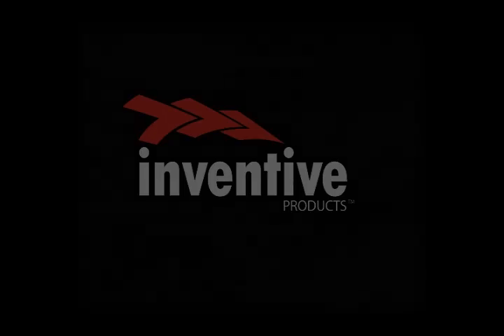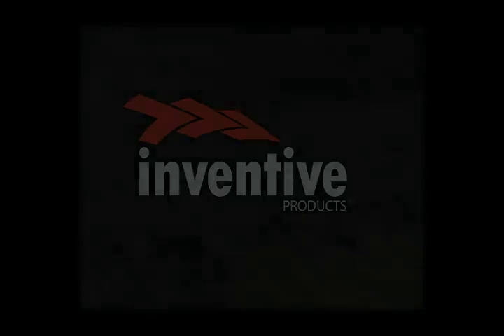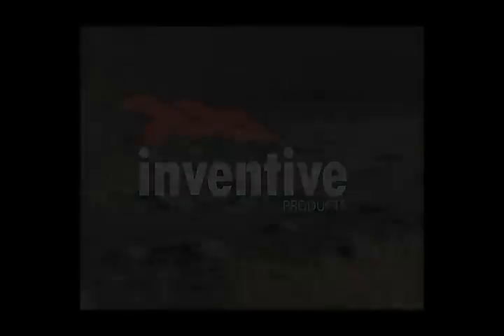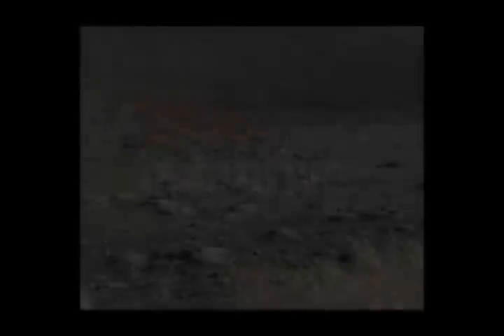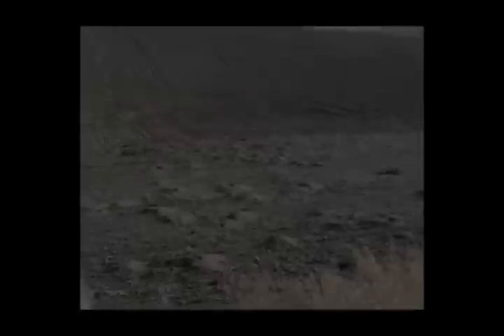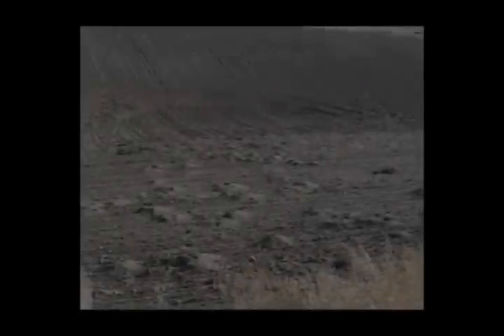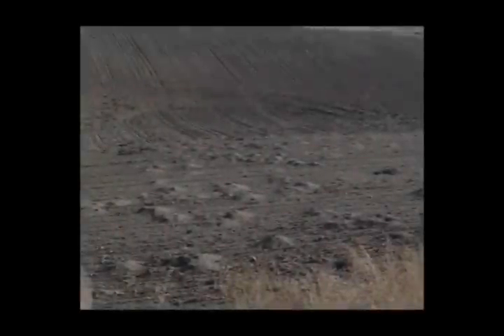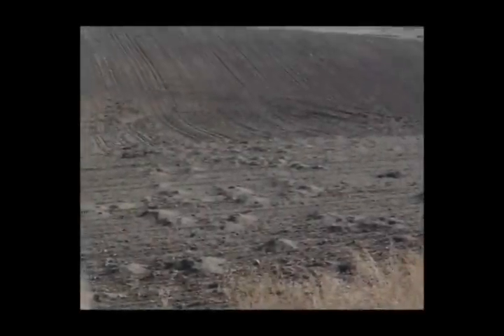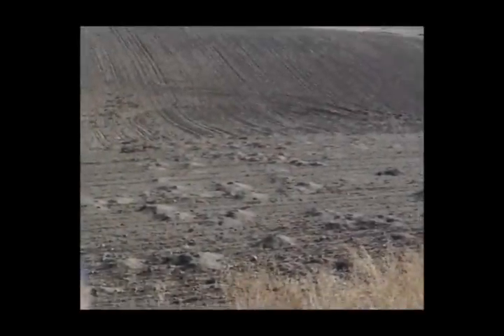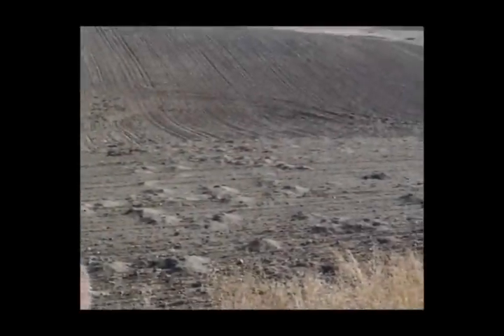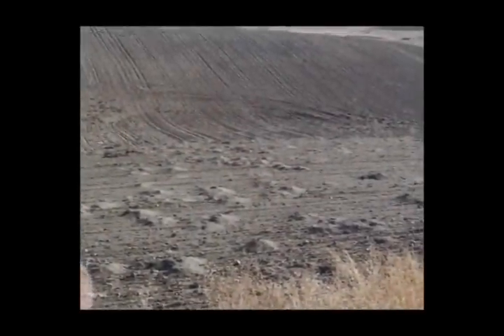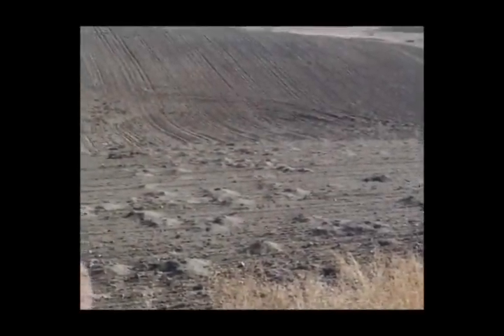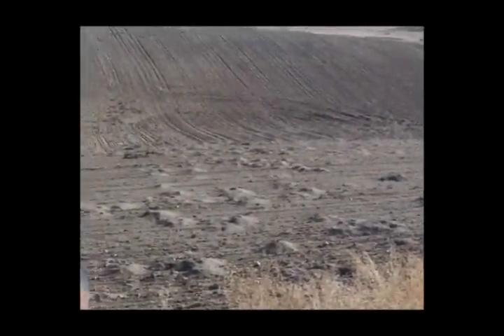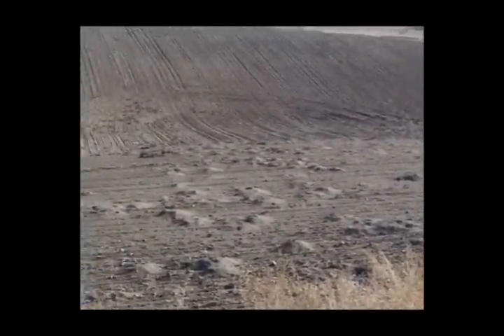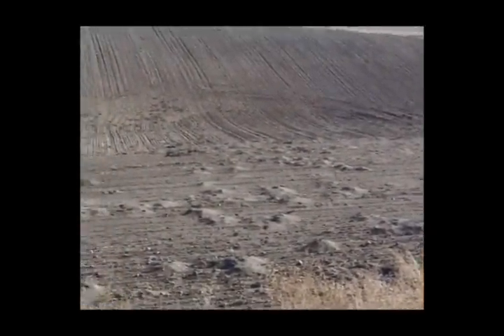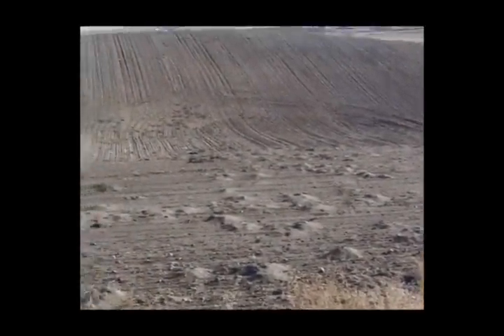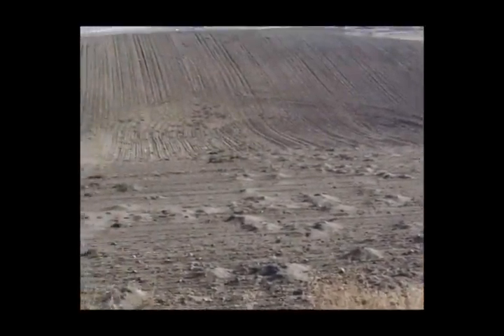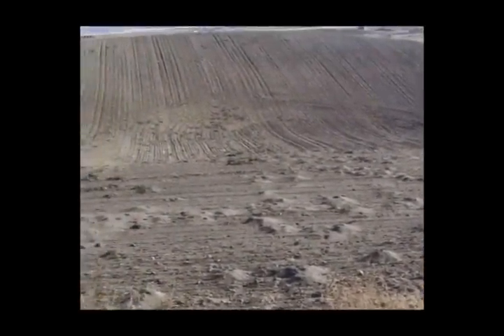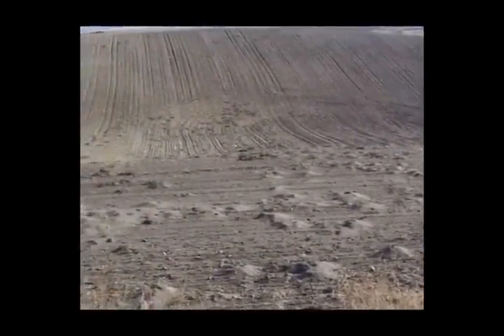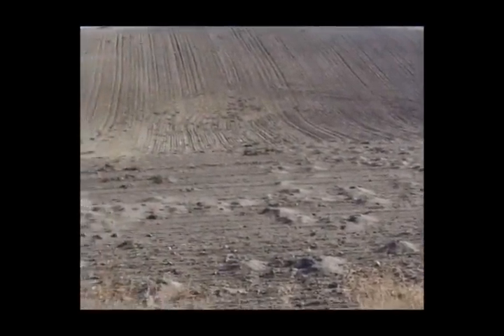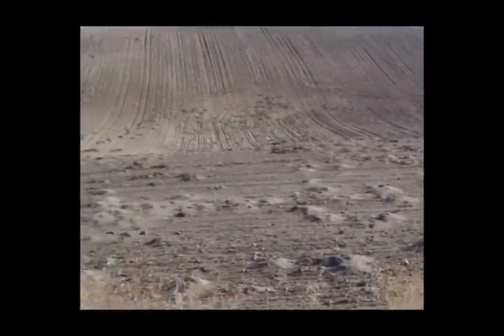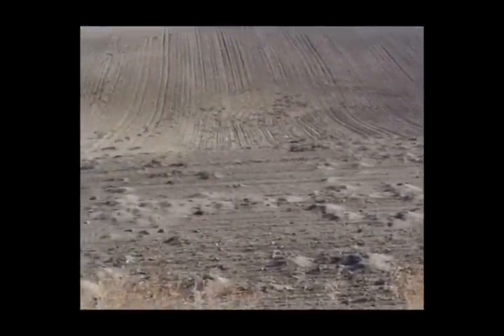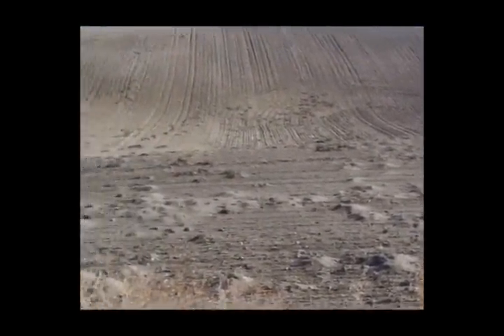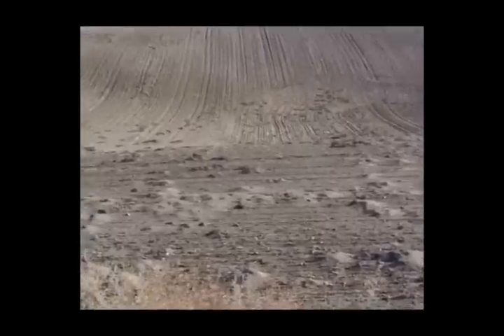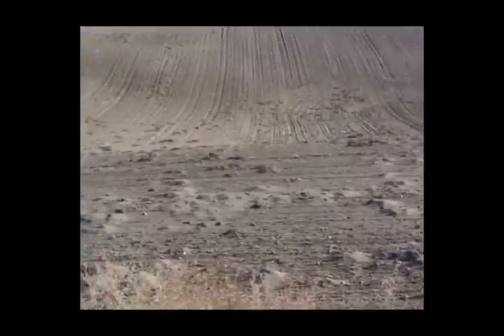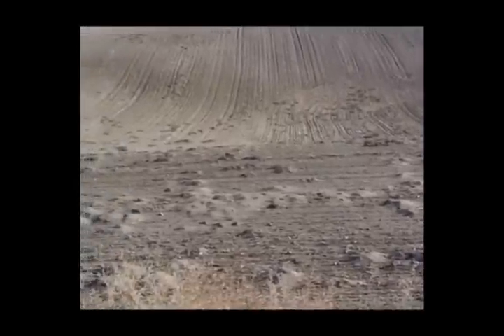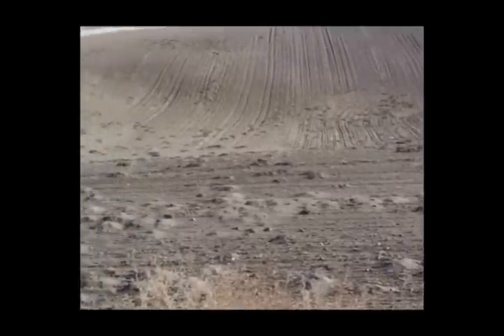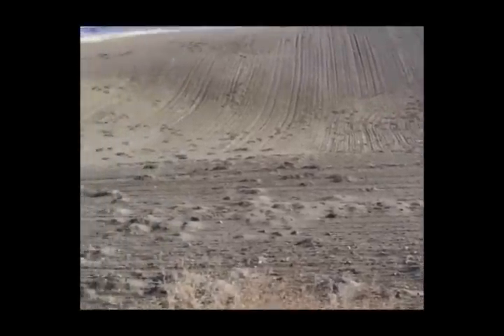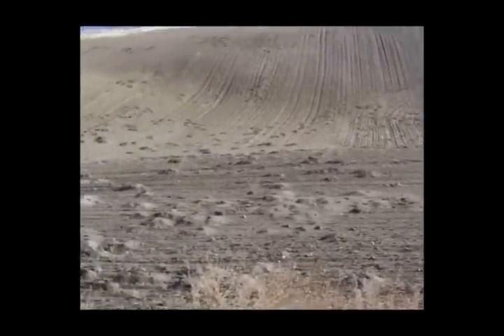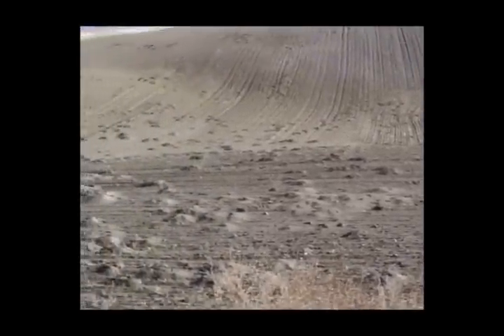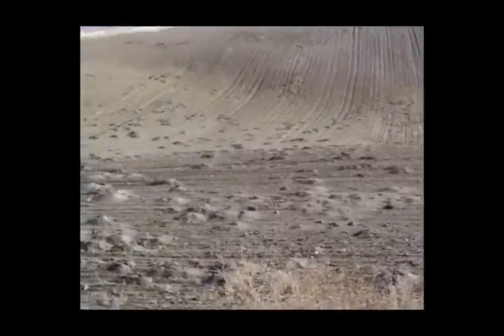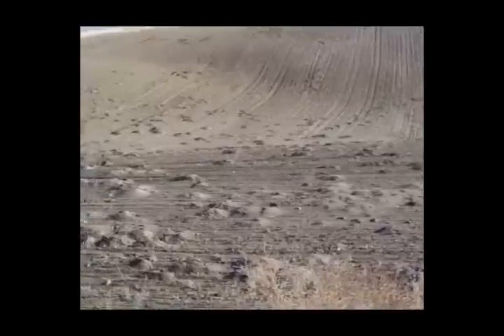Here's a field that was in beans and has now been planted to grain. It hasn't had any treatment by the Verminator at all on it, and you notice the hundreds and hundreds of gopher mounds out here.